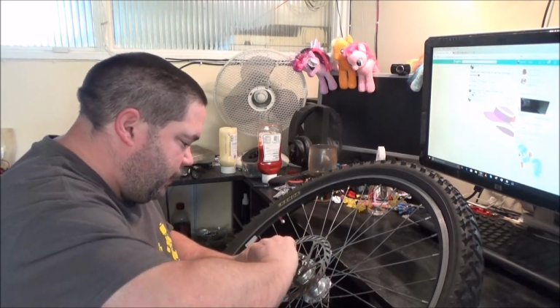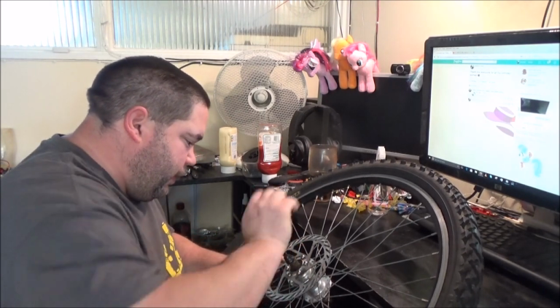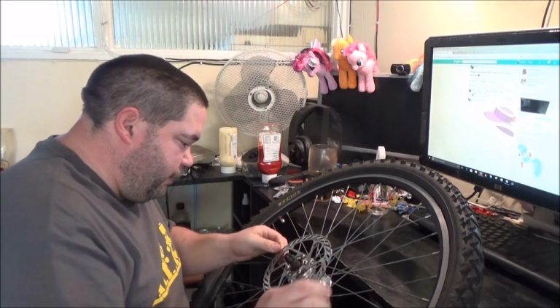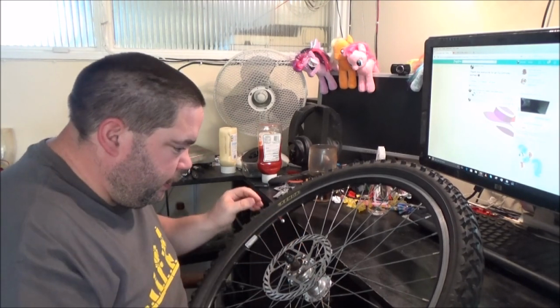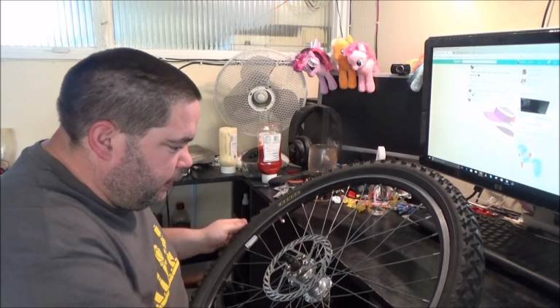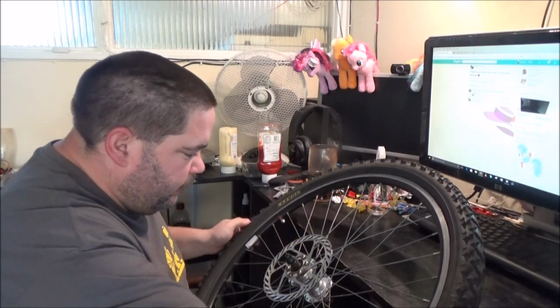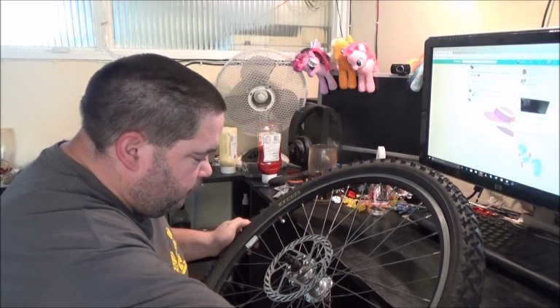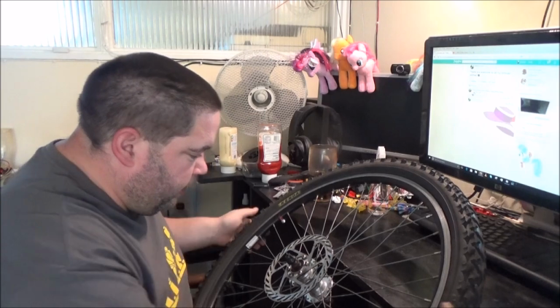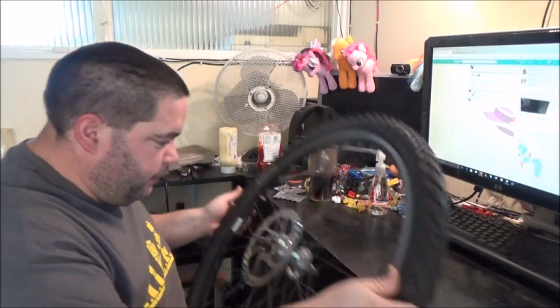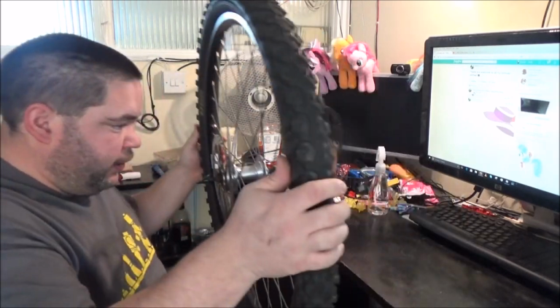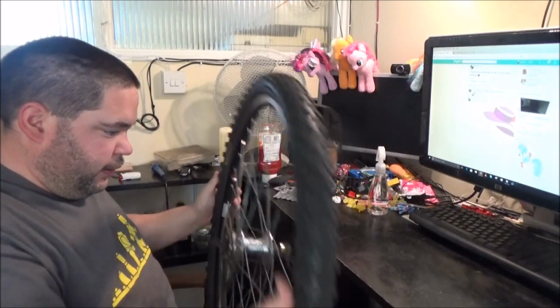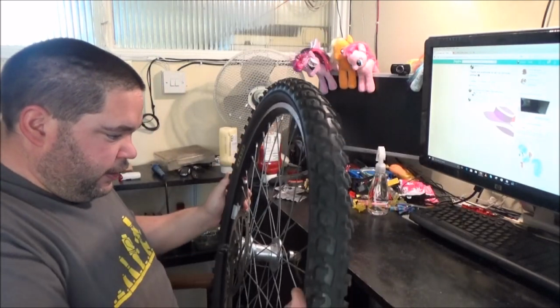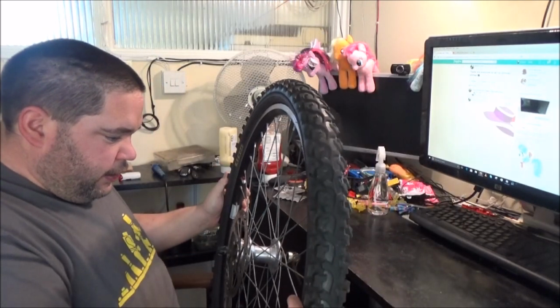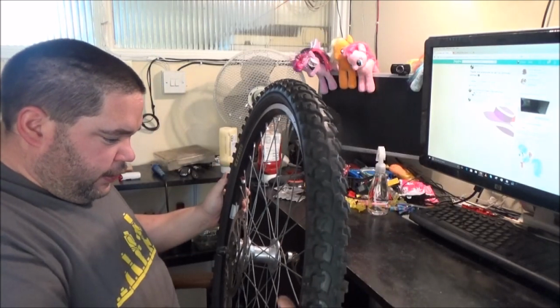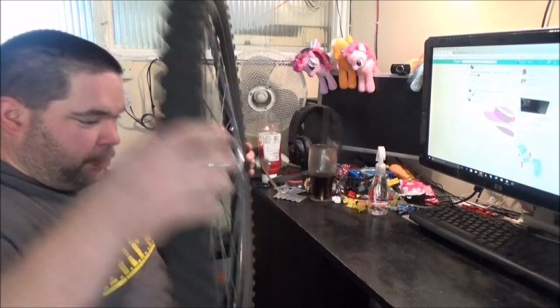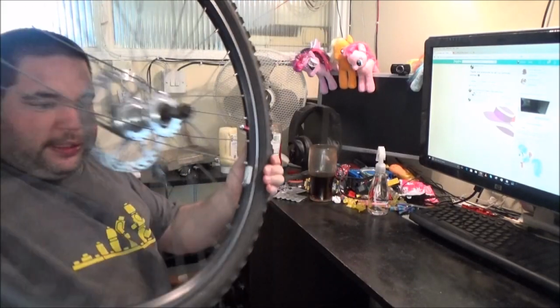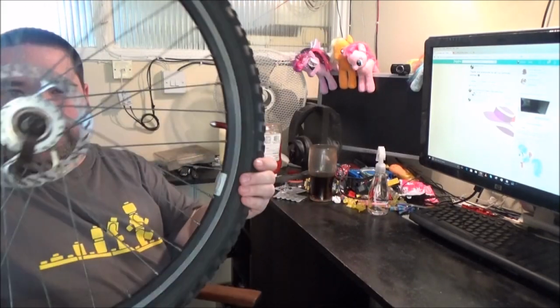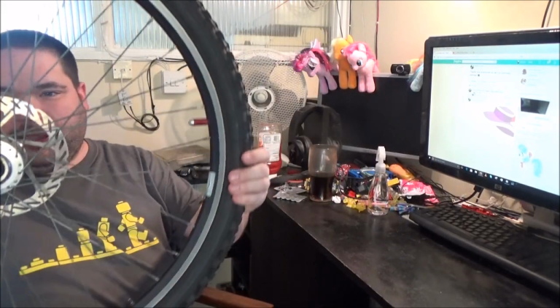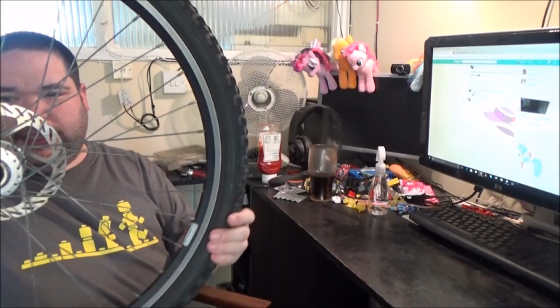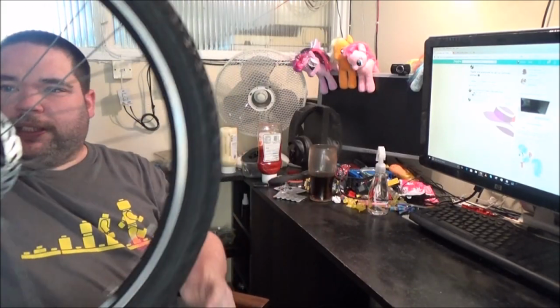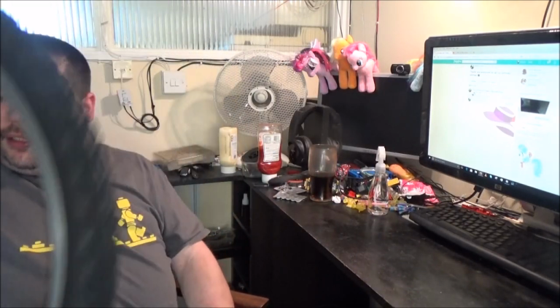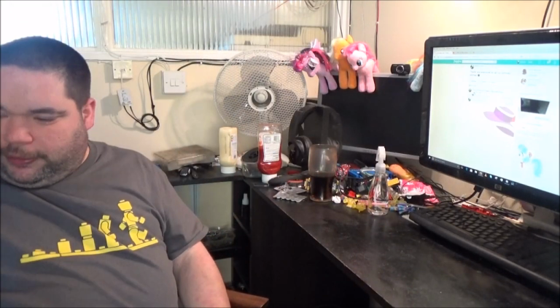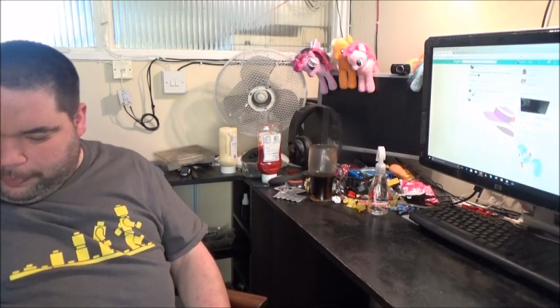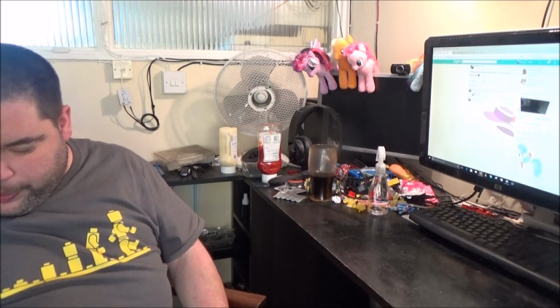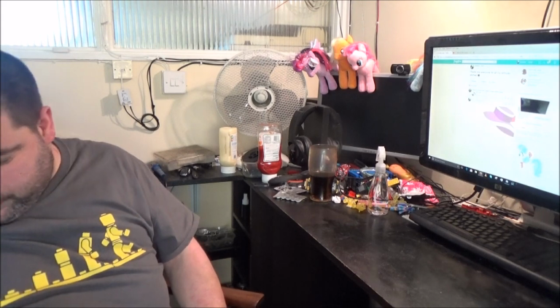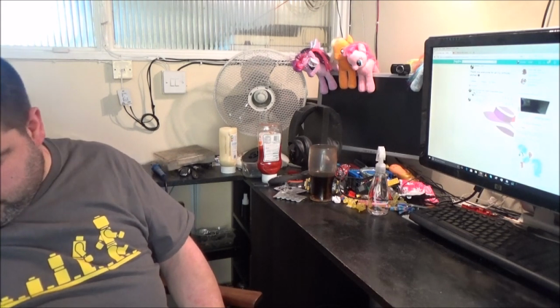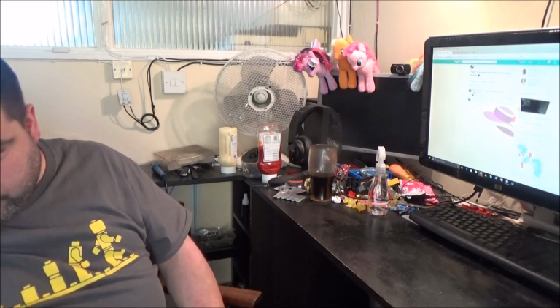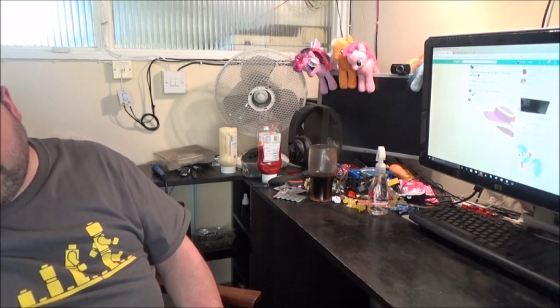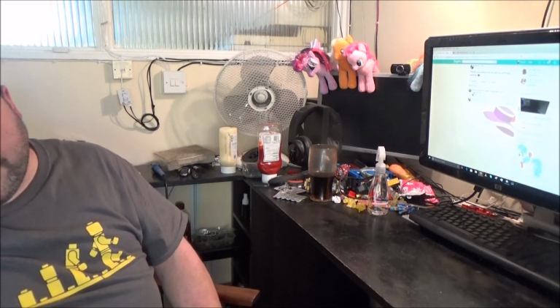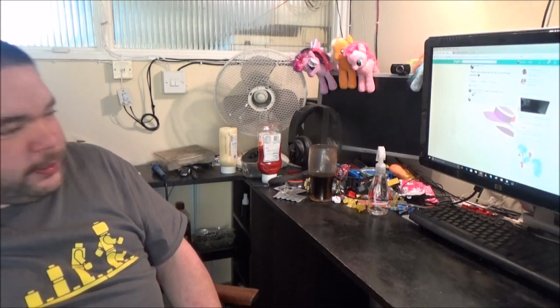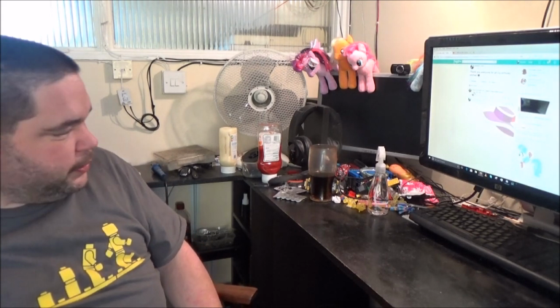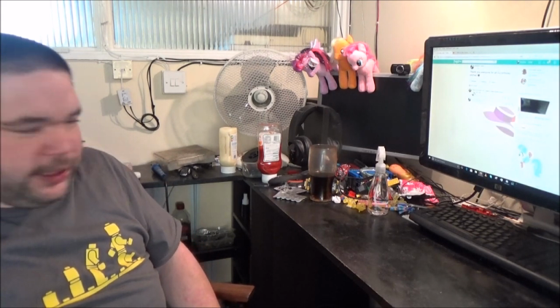There we go, that is on there. That's that wheel done - disc replaced, for a better one than what was on there, hopefully.